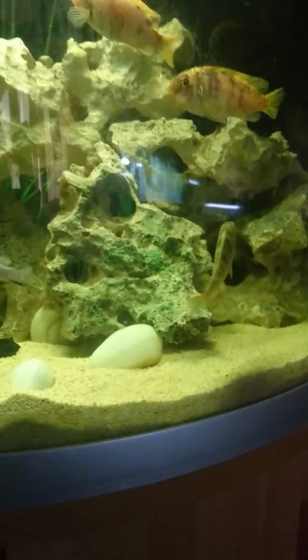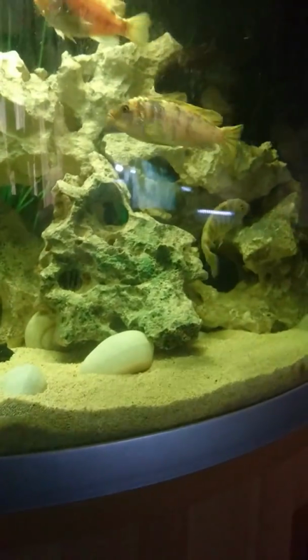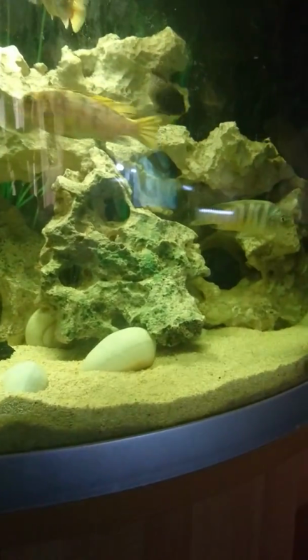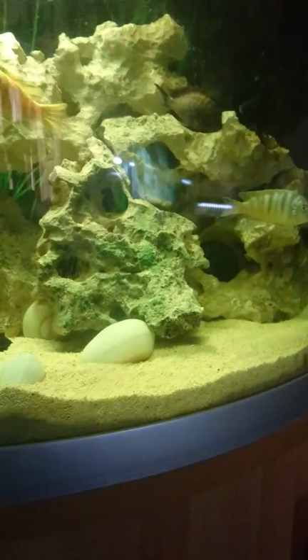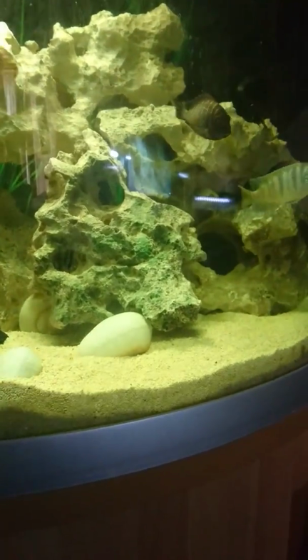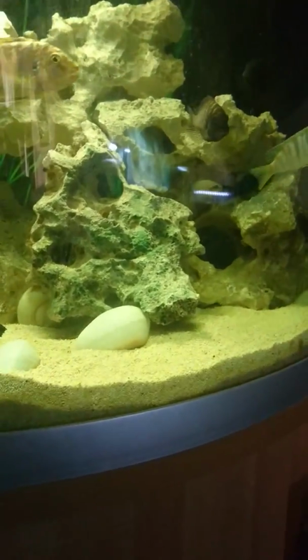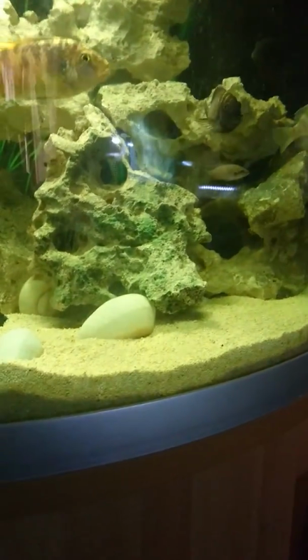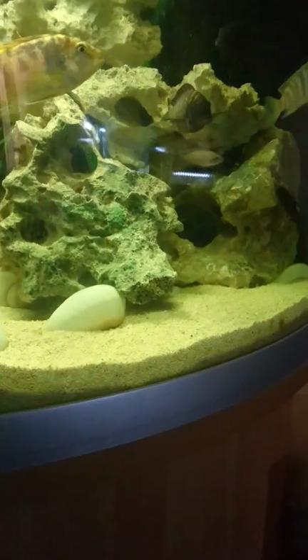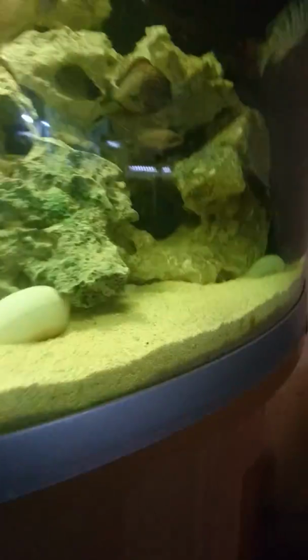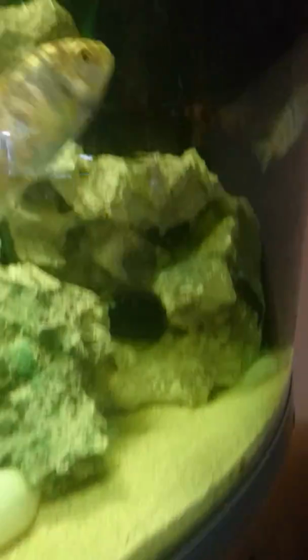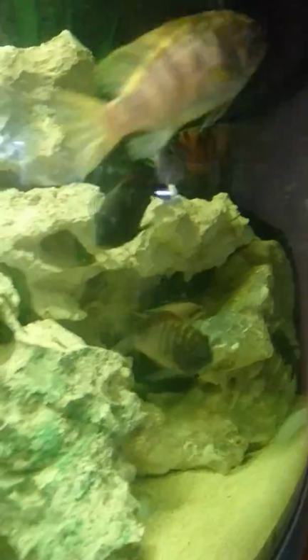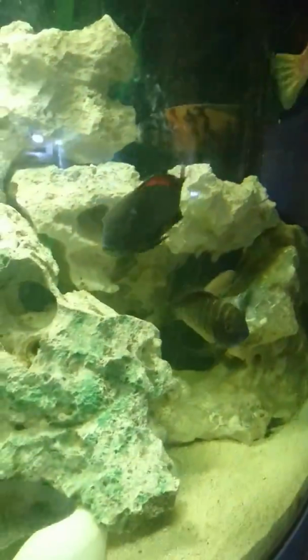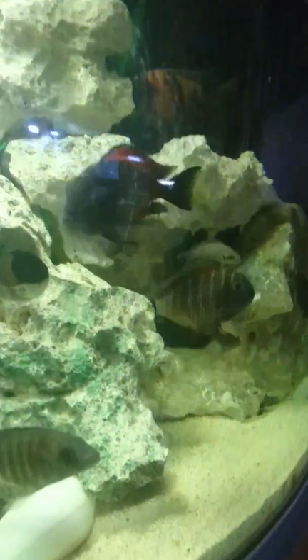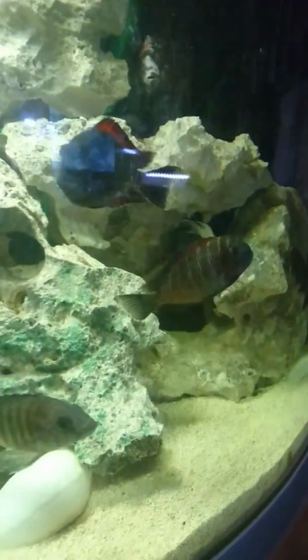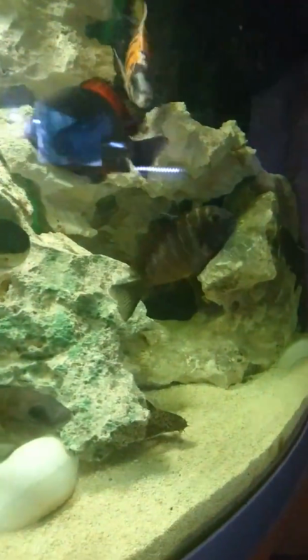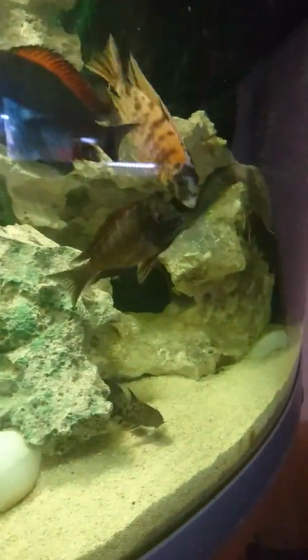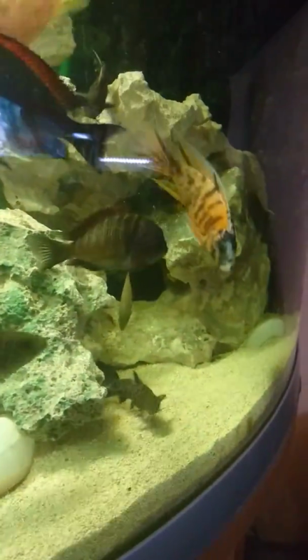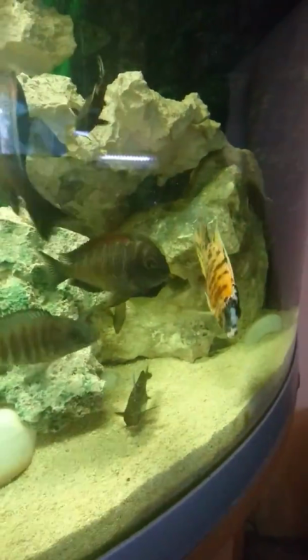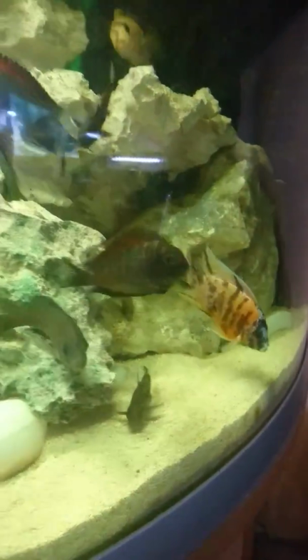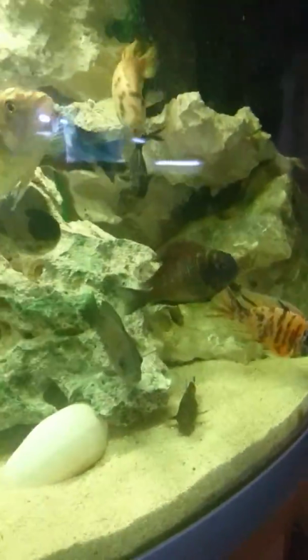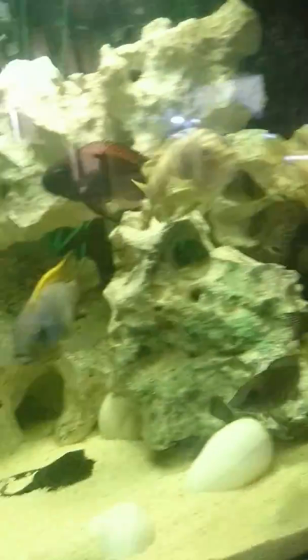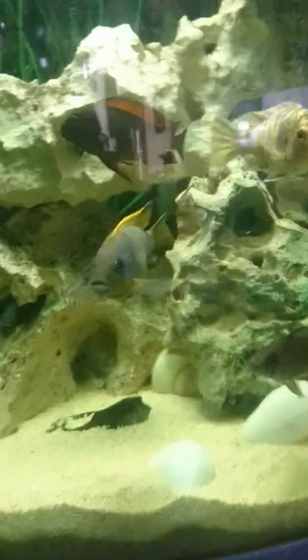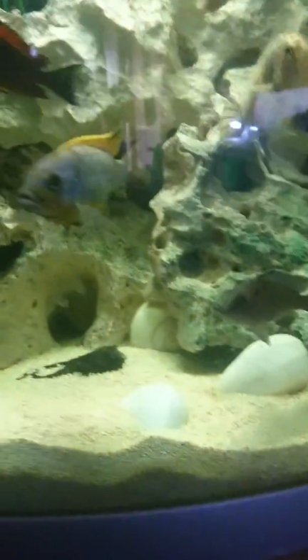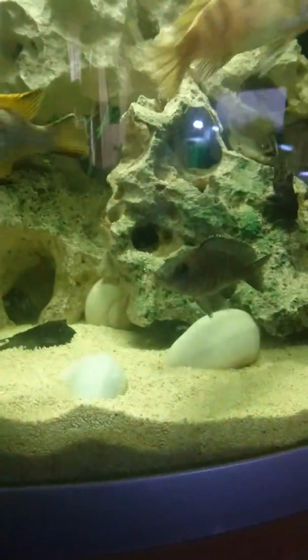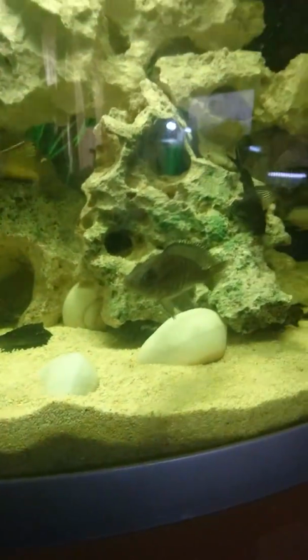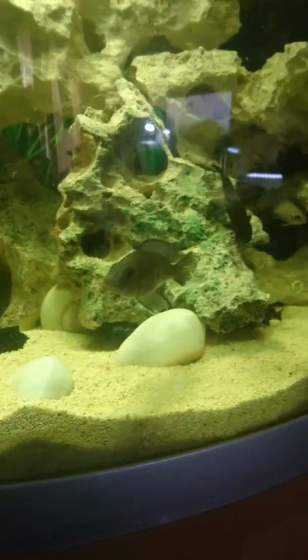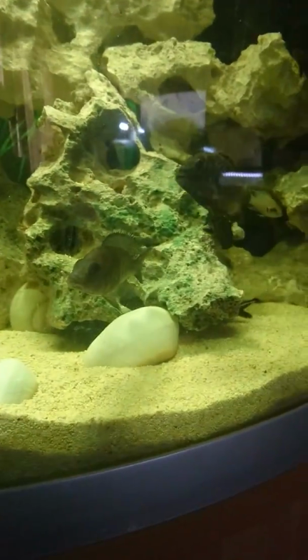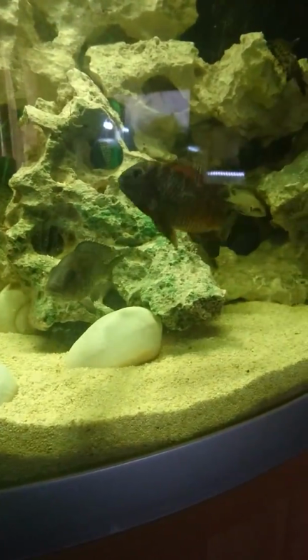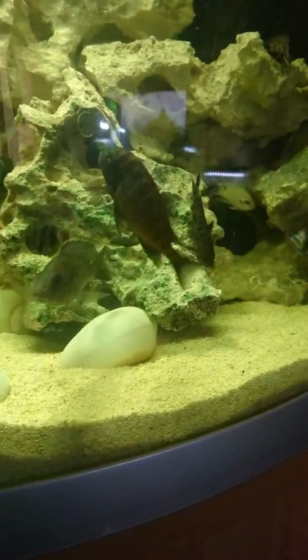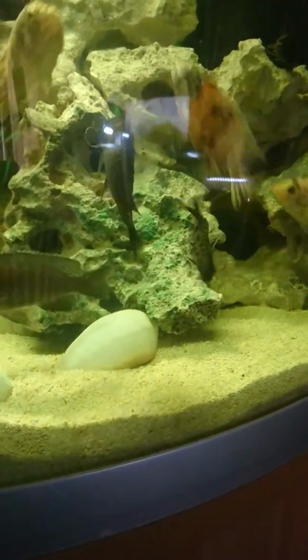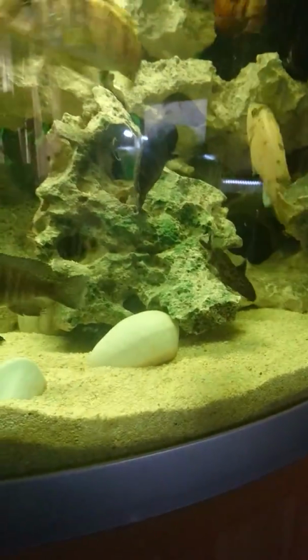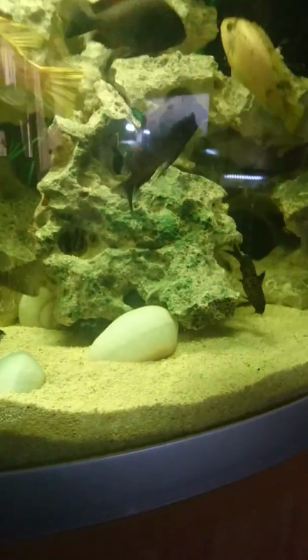On a better note in here, we have the Trophius firecracker, which are absolutely stunning now. Really coming into their own. We've got a breeding trio. Looking good.